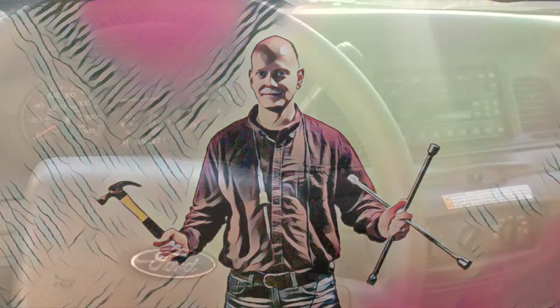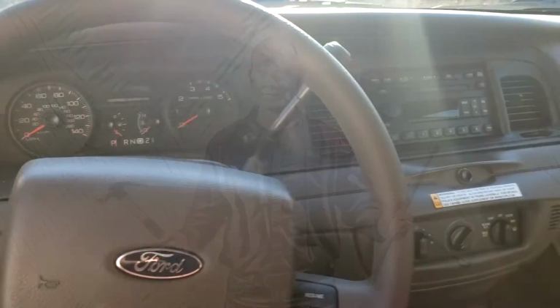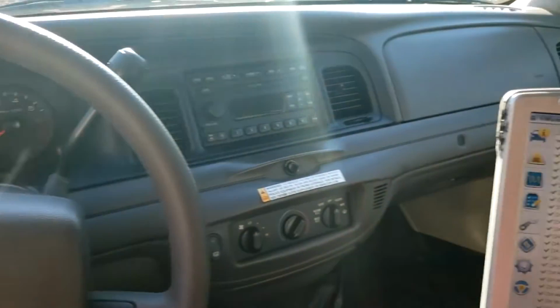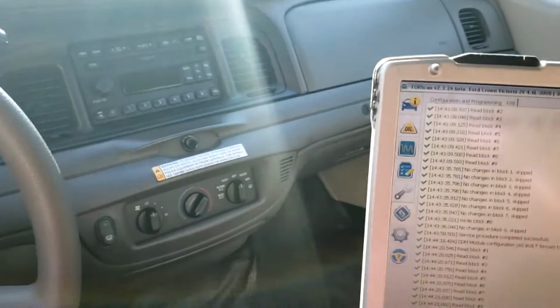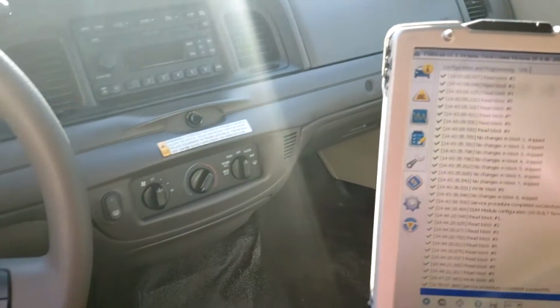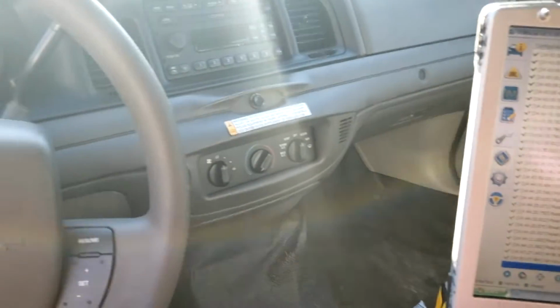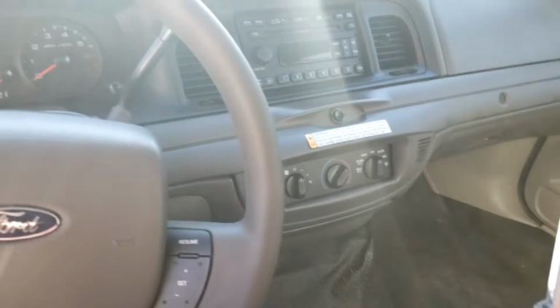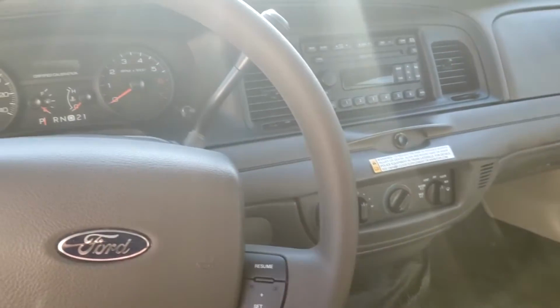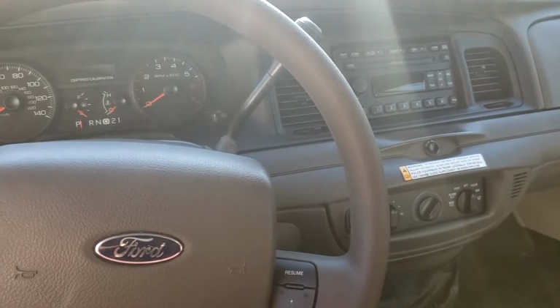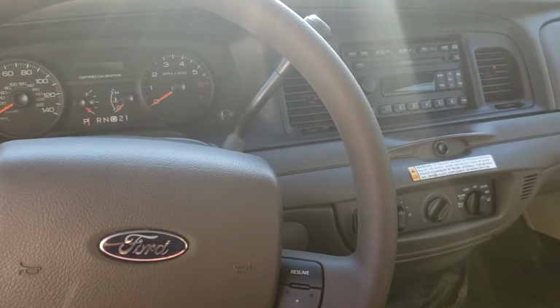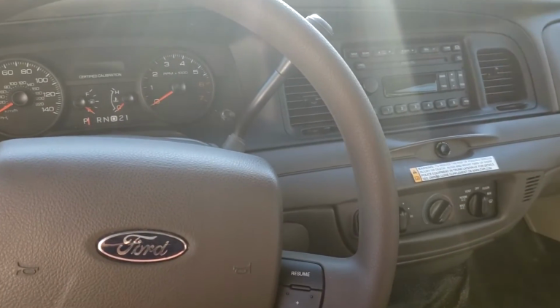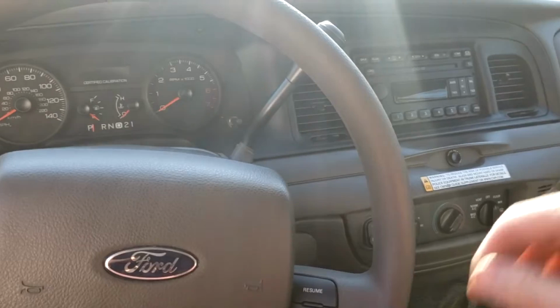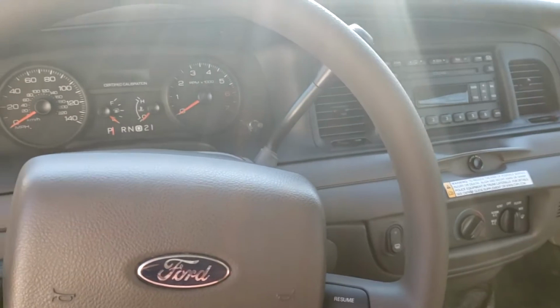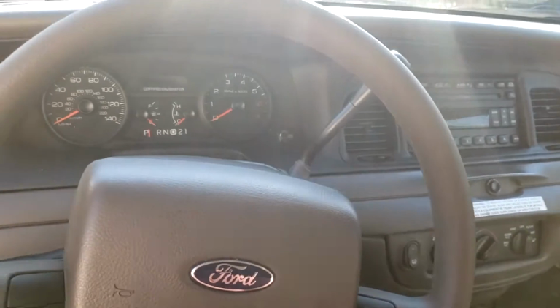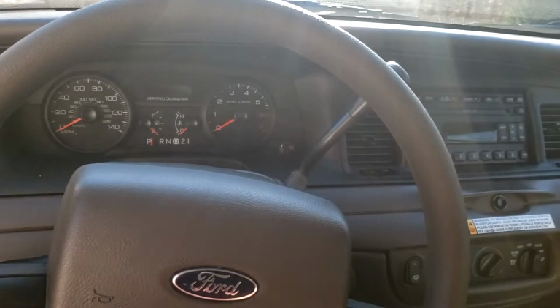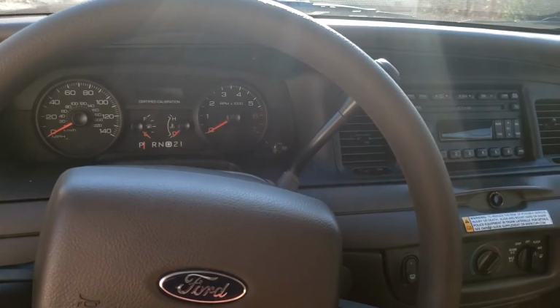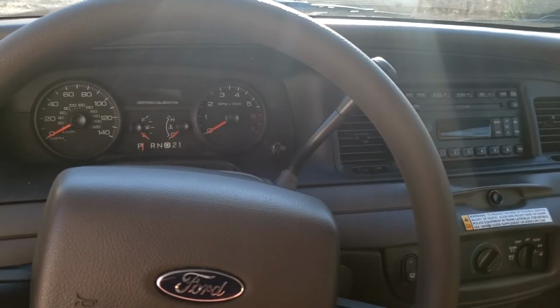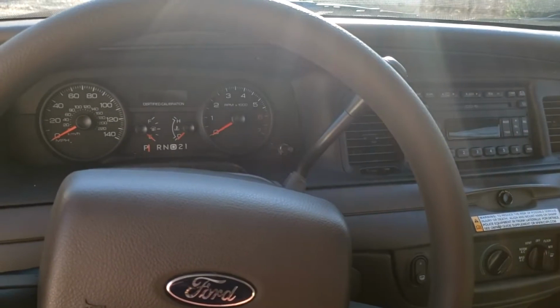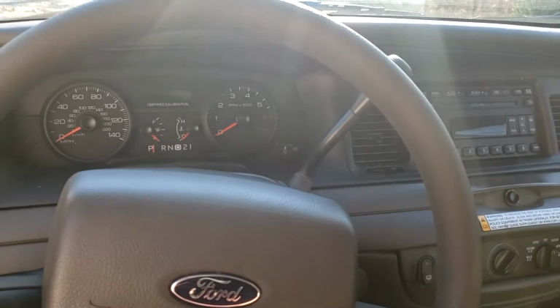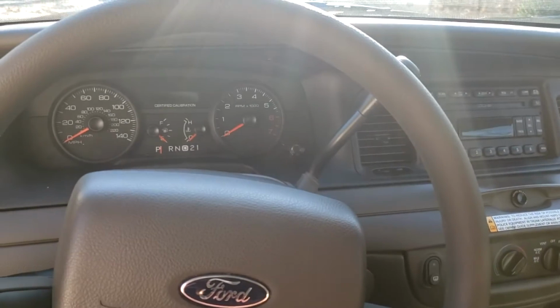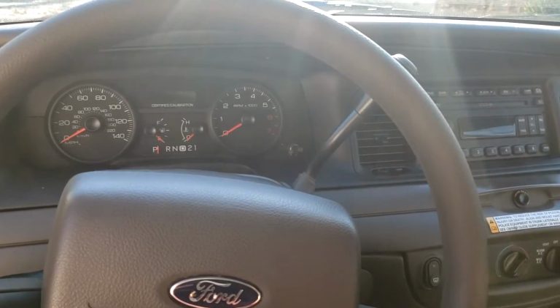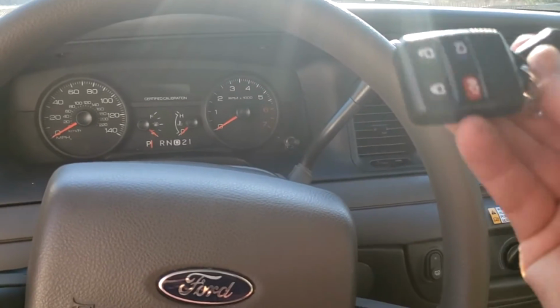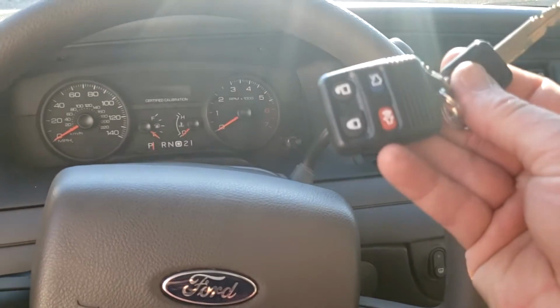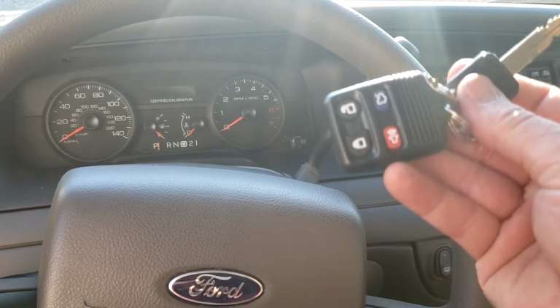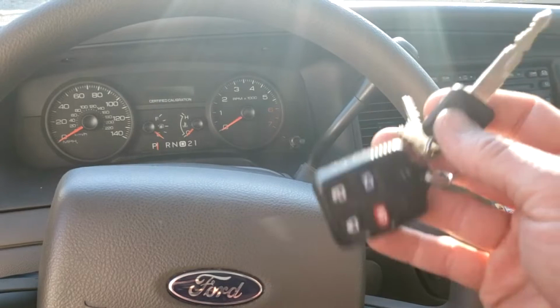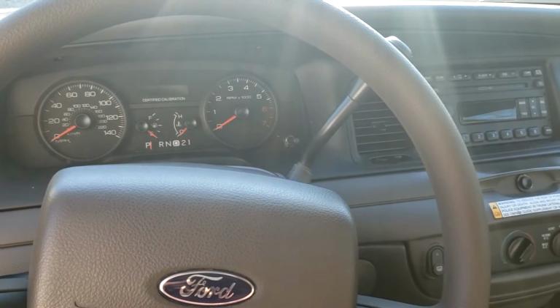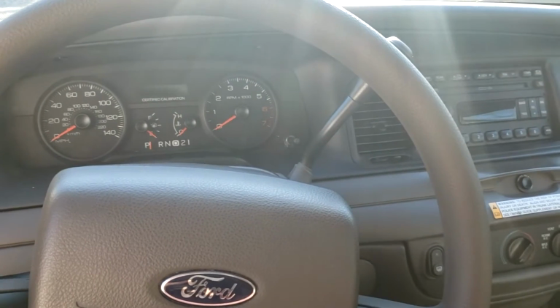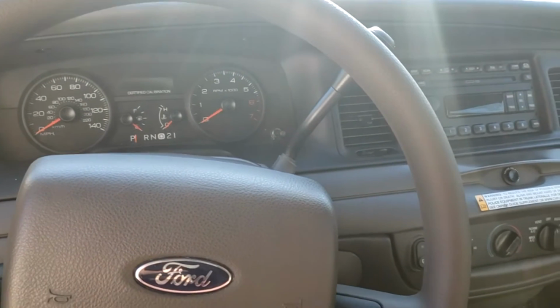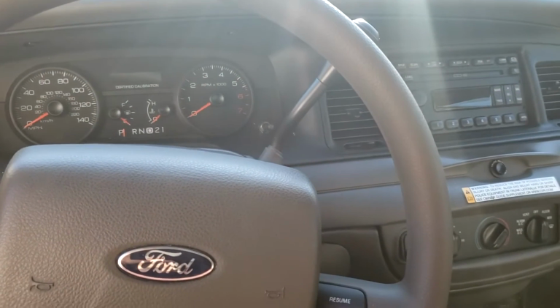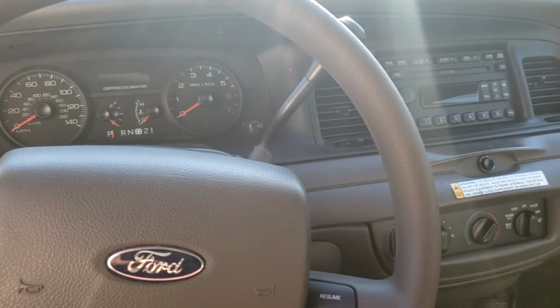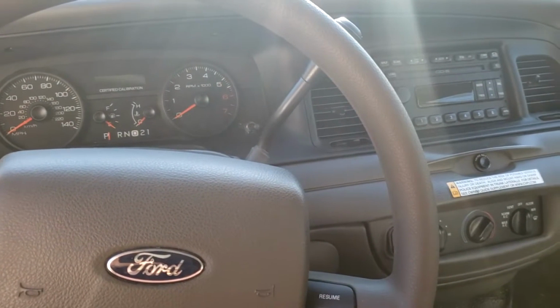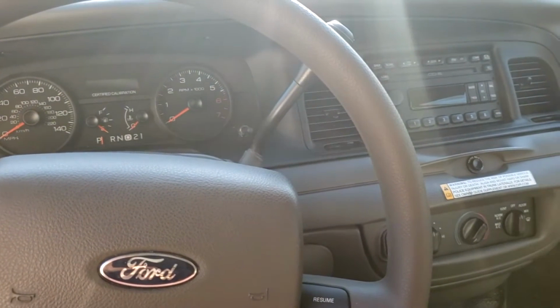Welcome back to another video. Today I'm in my 2008 Crown Victoria Police Interceptor, and what I'm going to be talking about today is how easy it is to add keyless entry to your P71 or P7B Crown Vic.